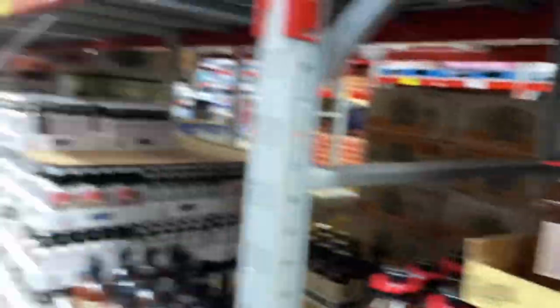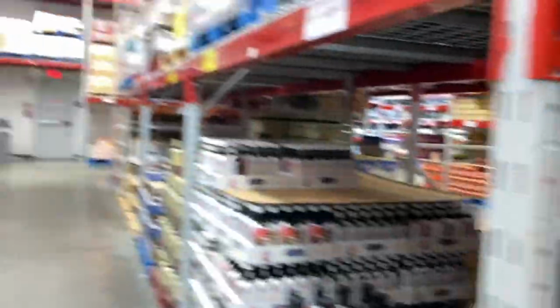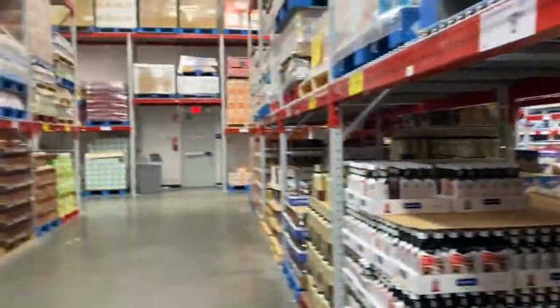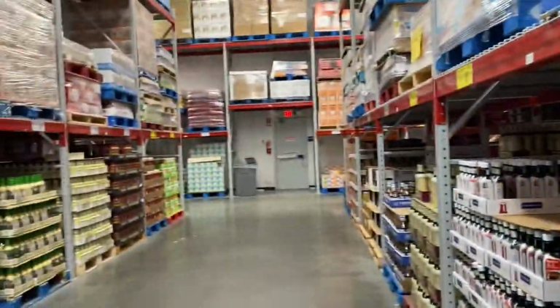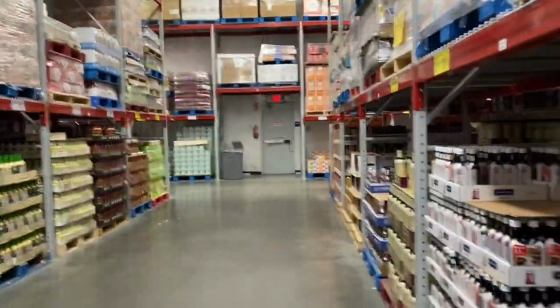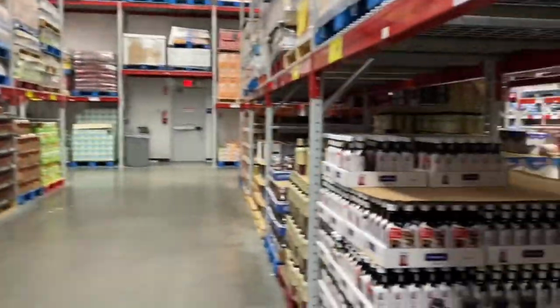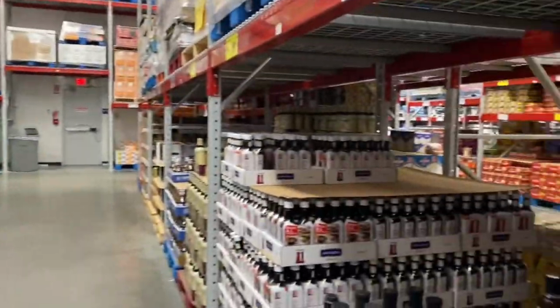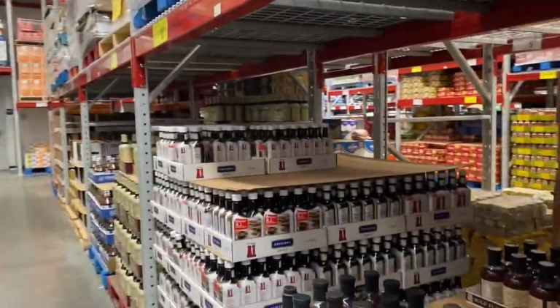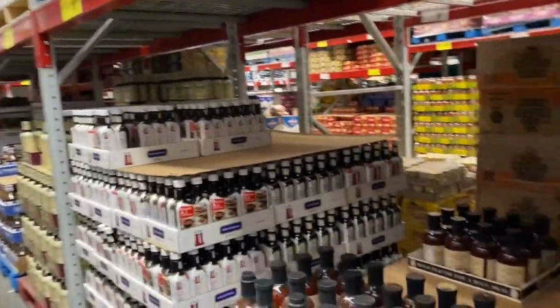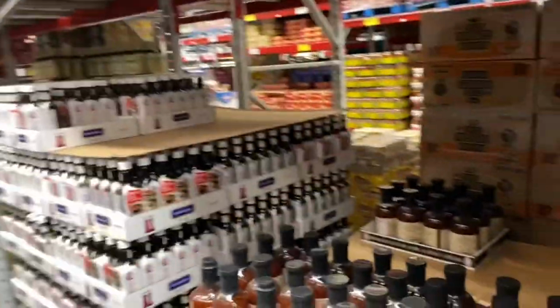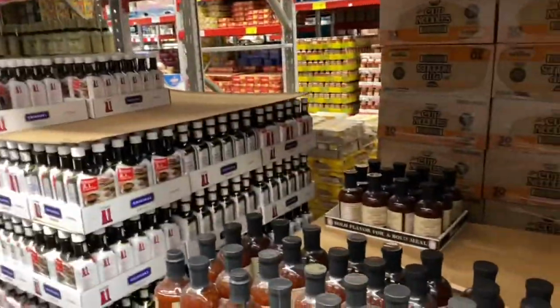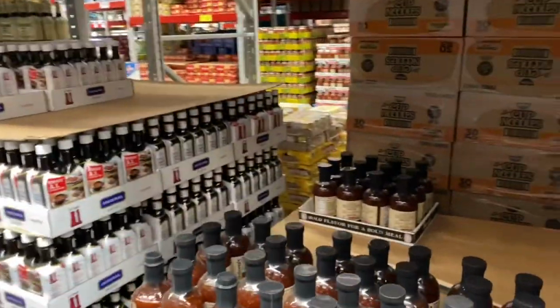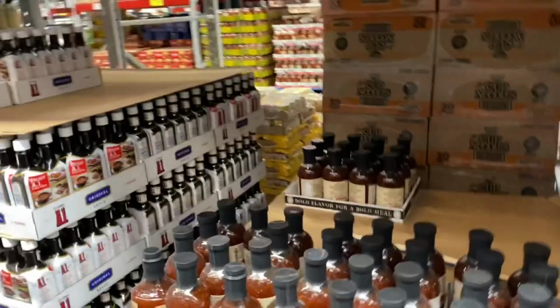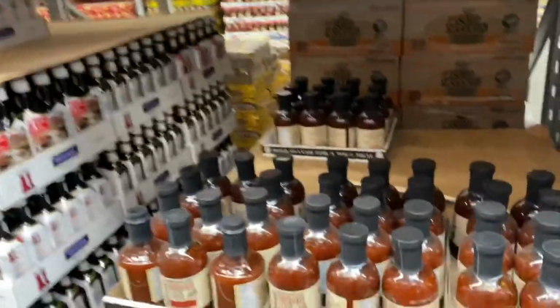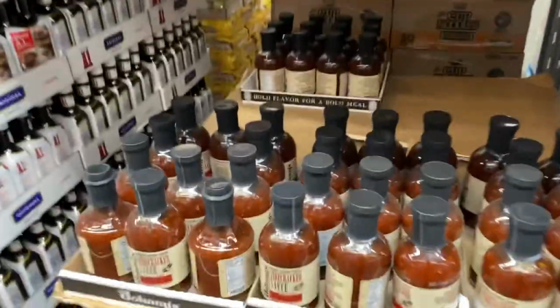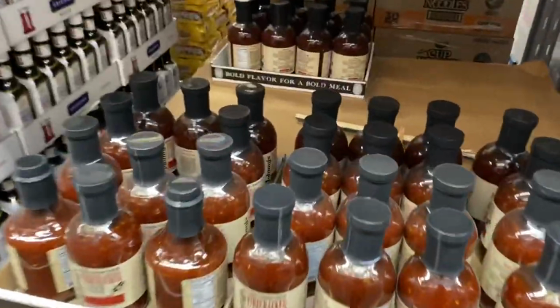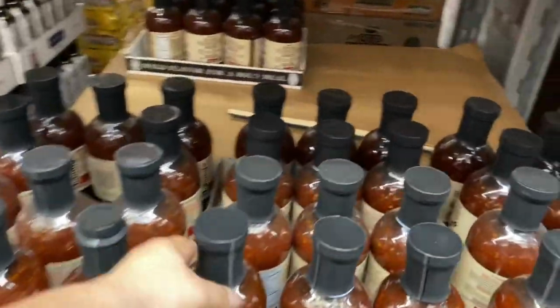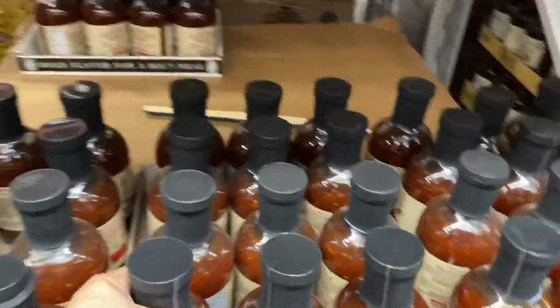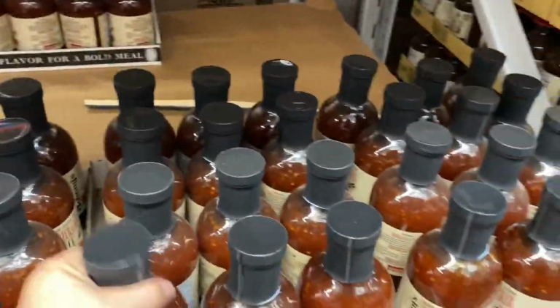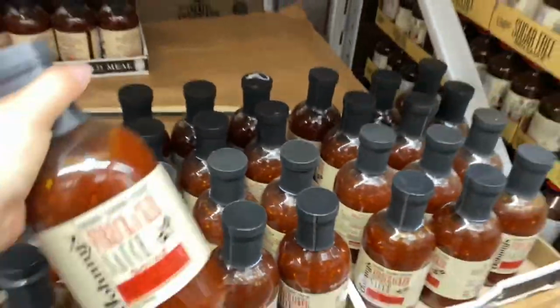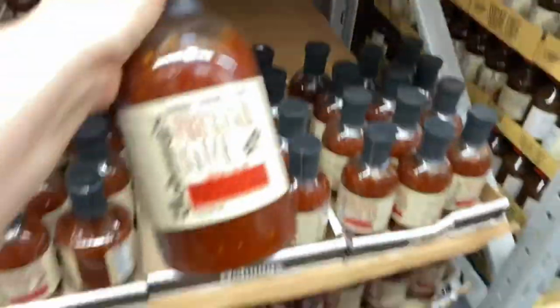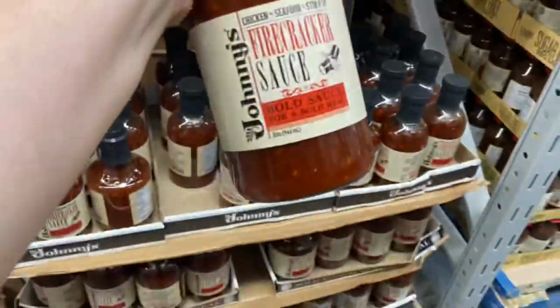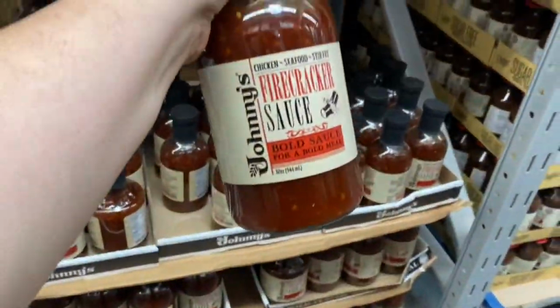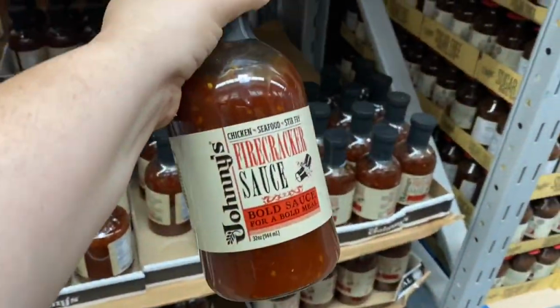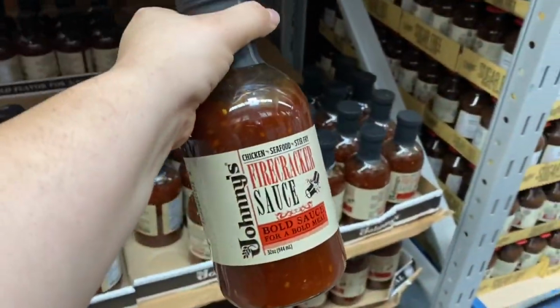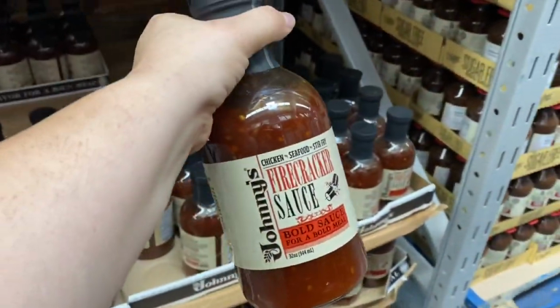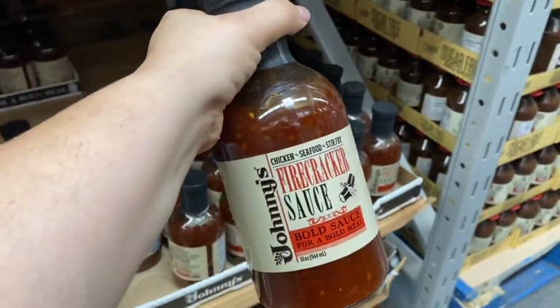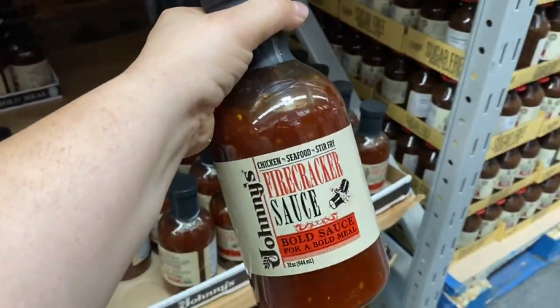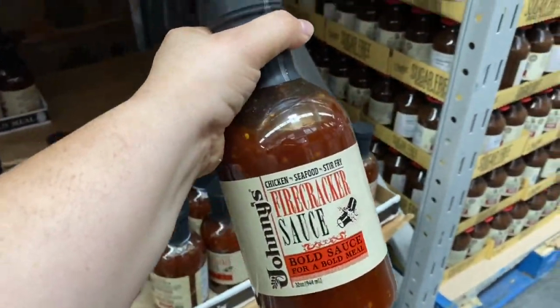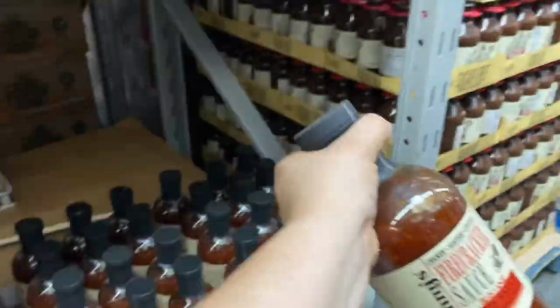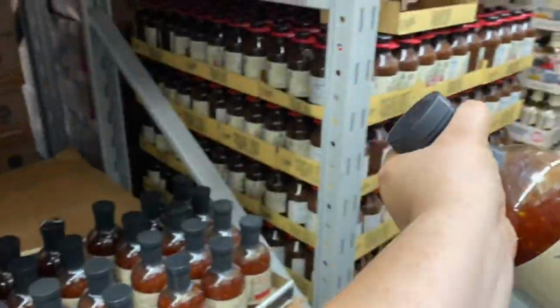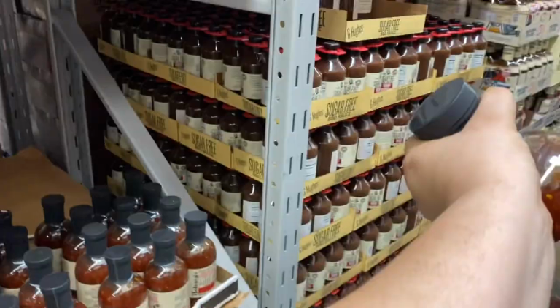The barbecue chicken with that bison — I've been wanting to try this. What do we put it on? Let's try it.